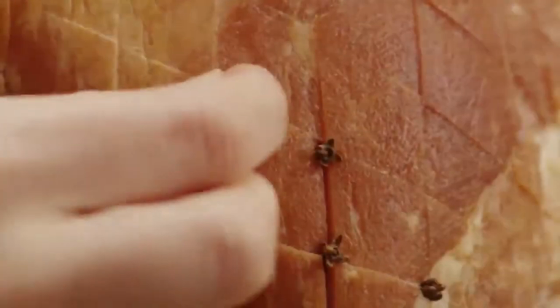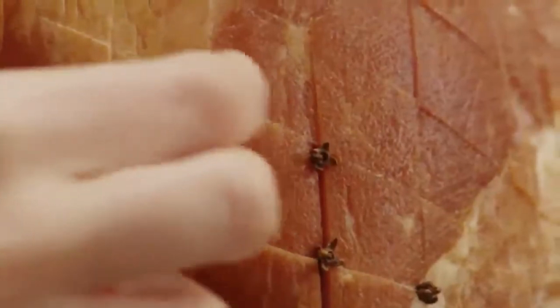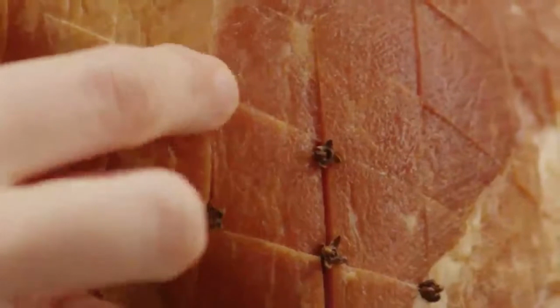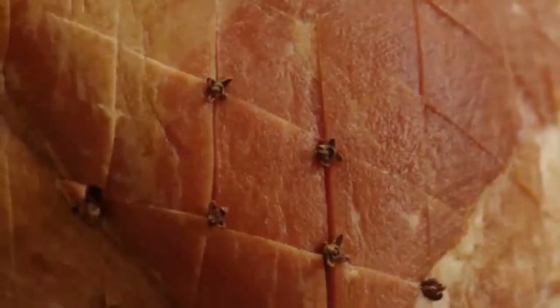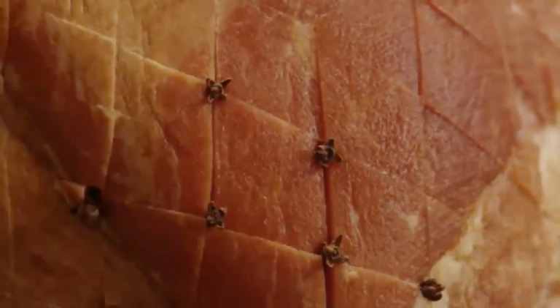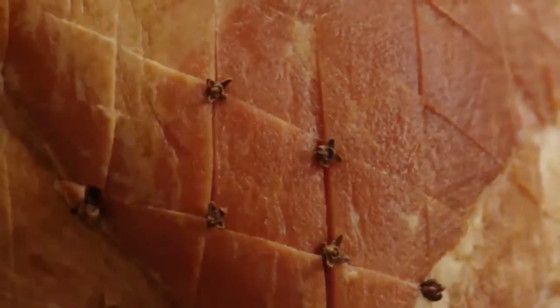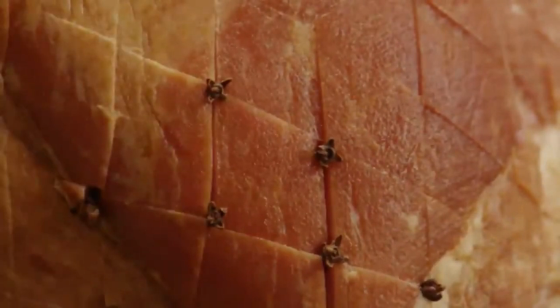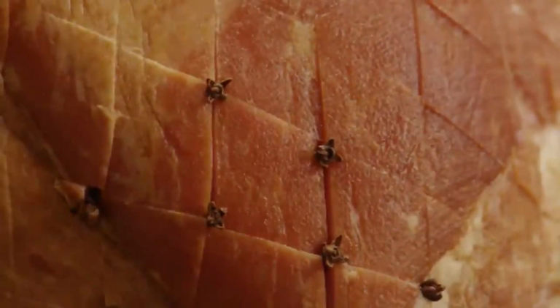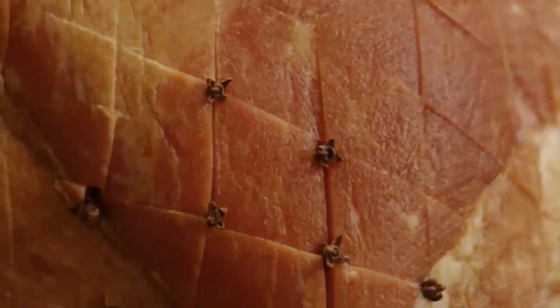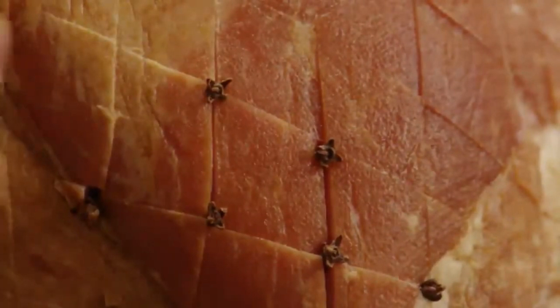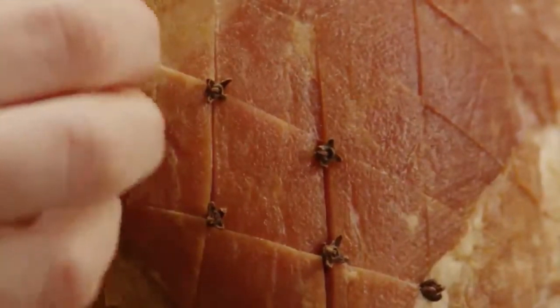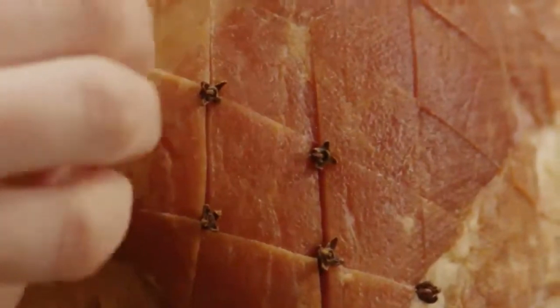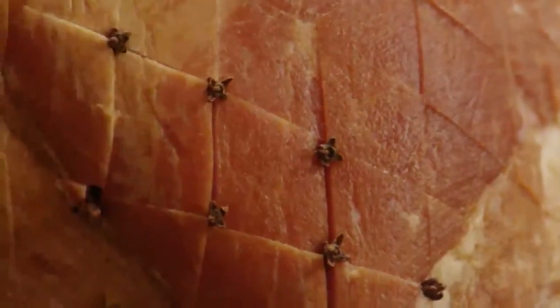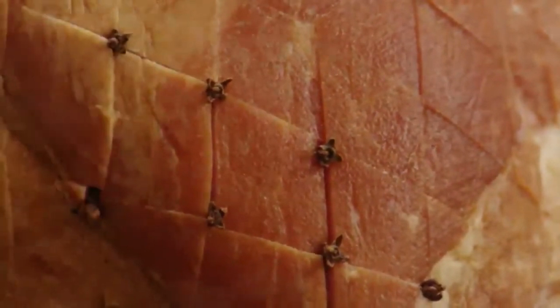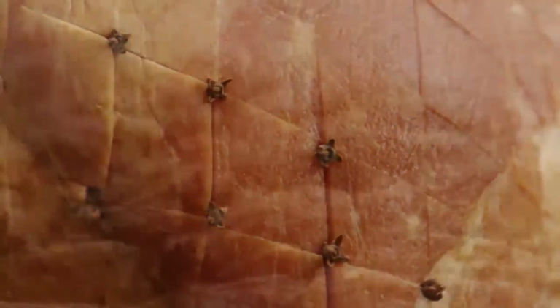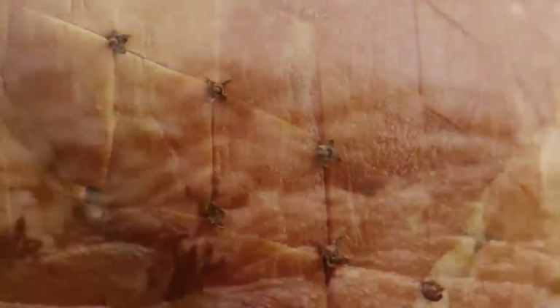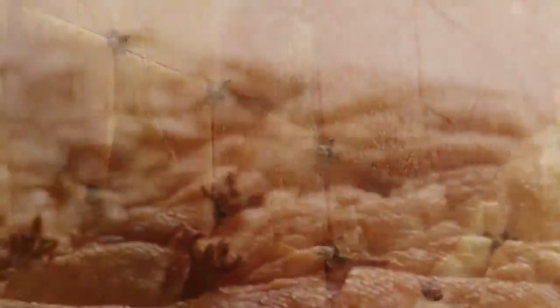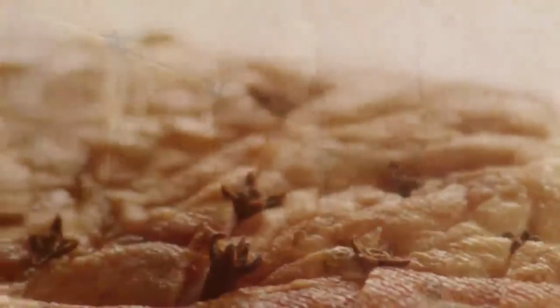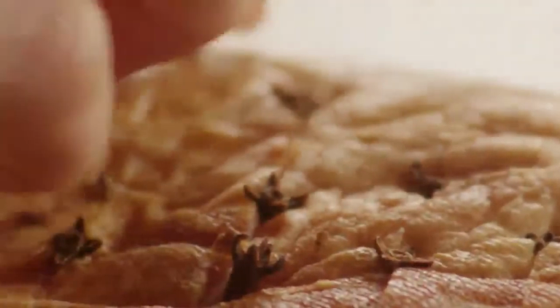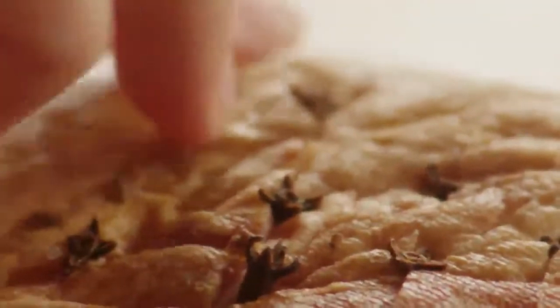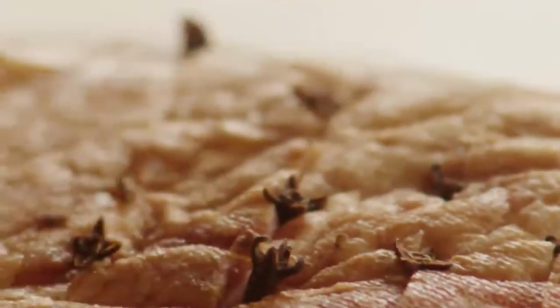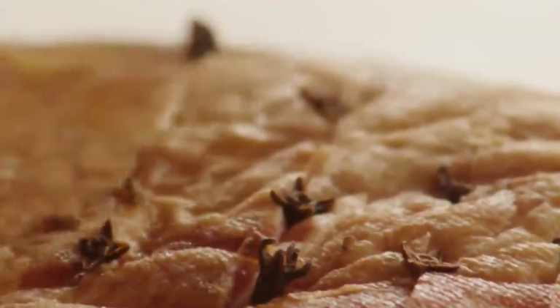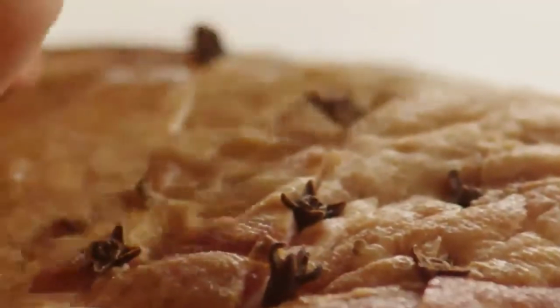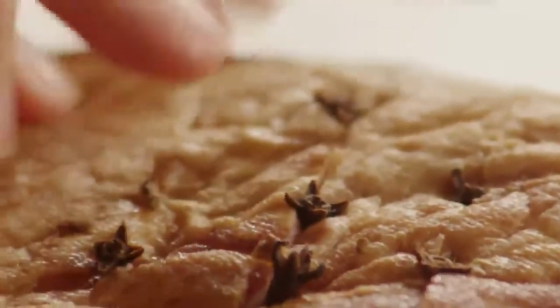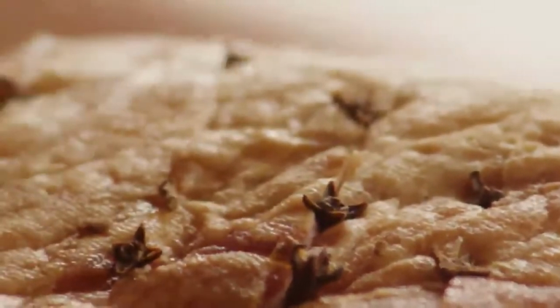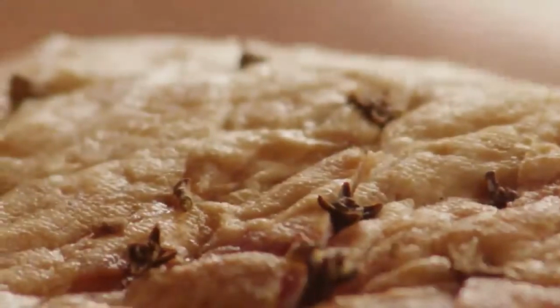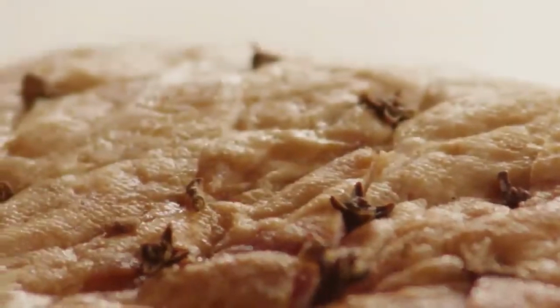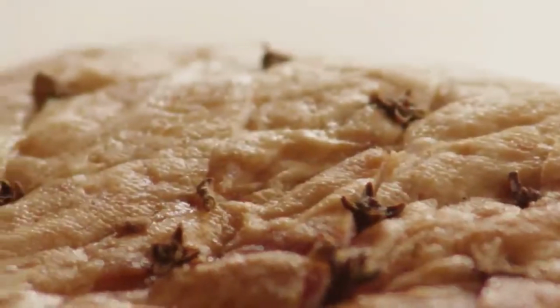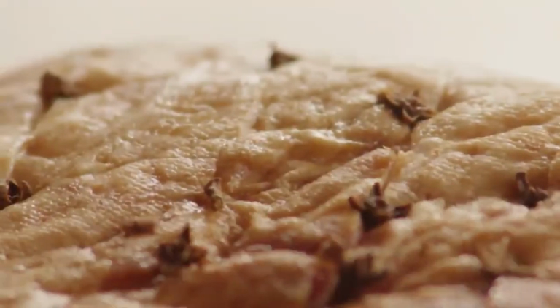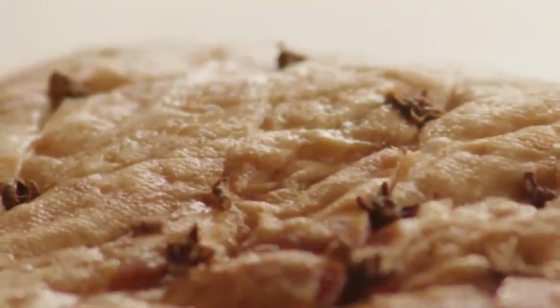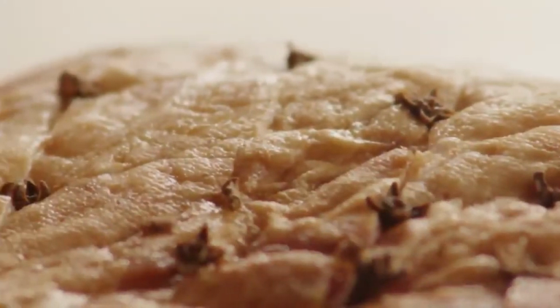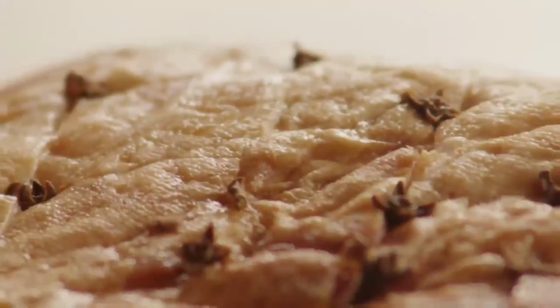Insert whole cloves in the intersections of the scored cuts — you'll need about a quarter cup of cloves. This step takes a few minutes, but the ham will absorb all the deep flavor of the cloves, so it's worth it.